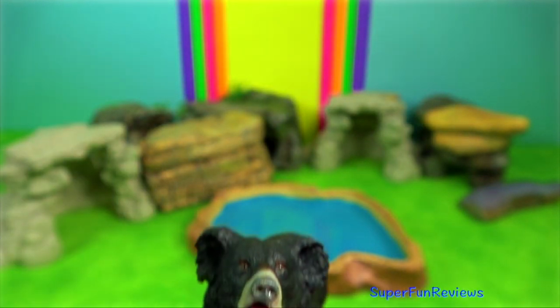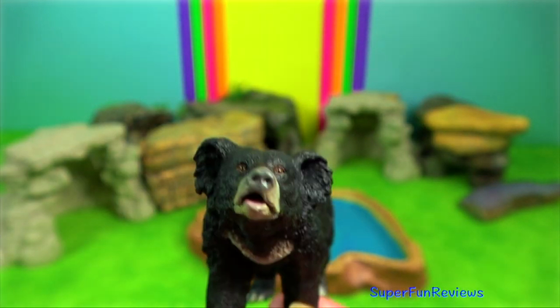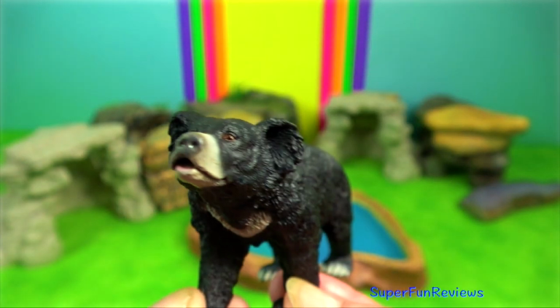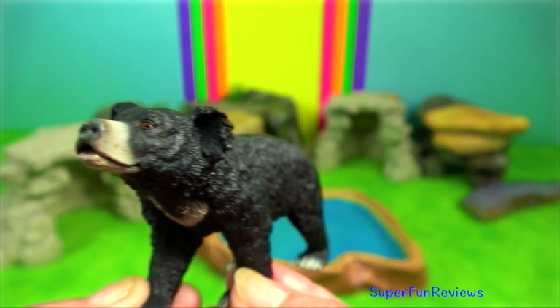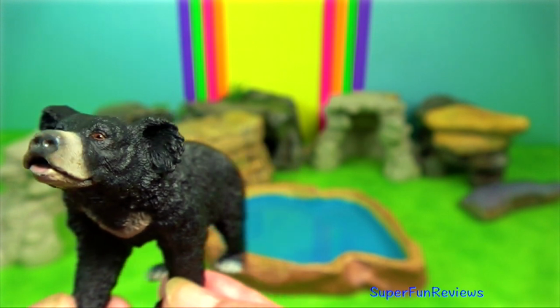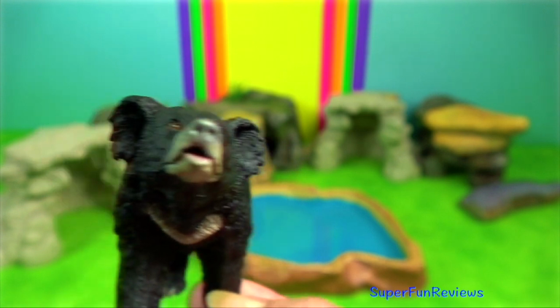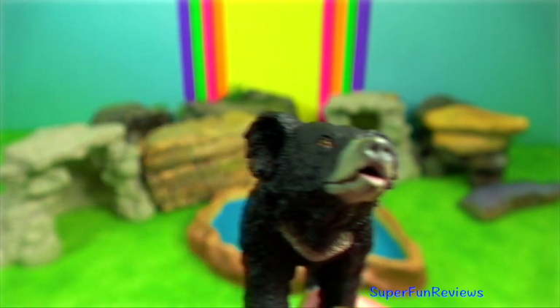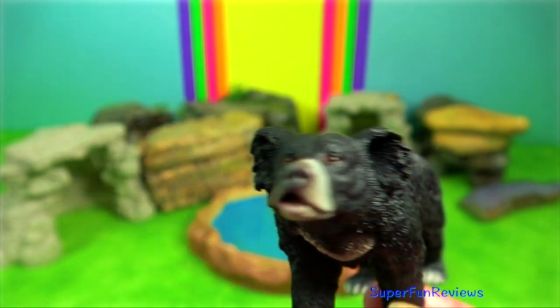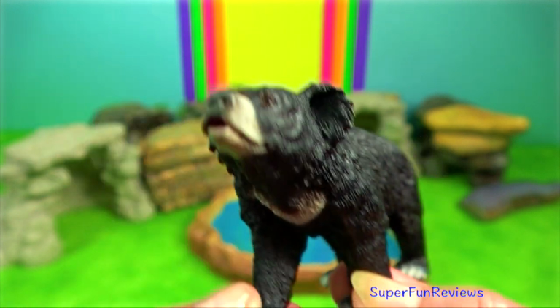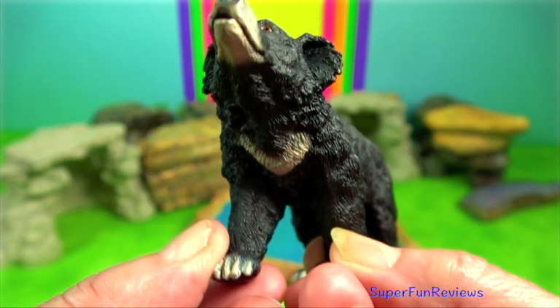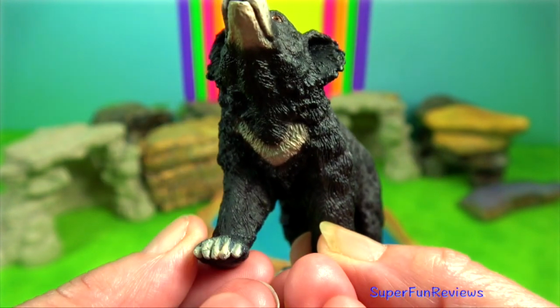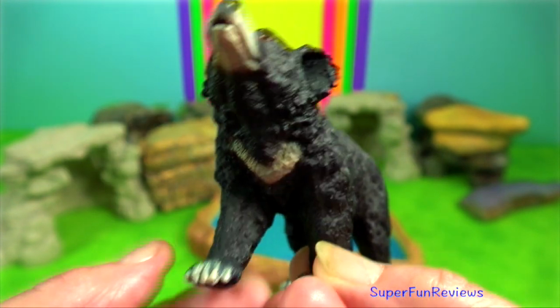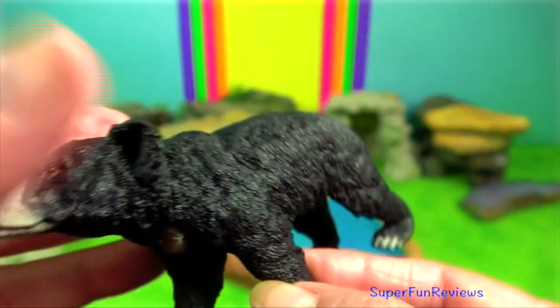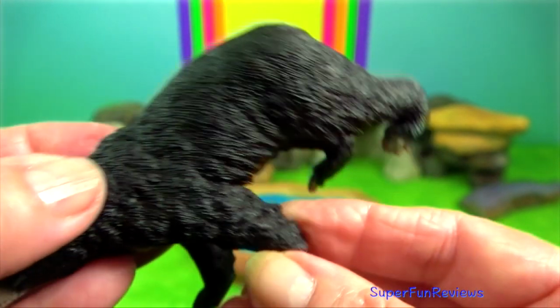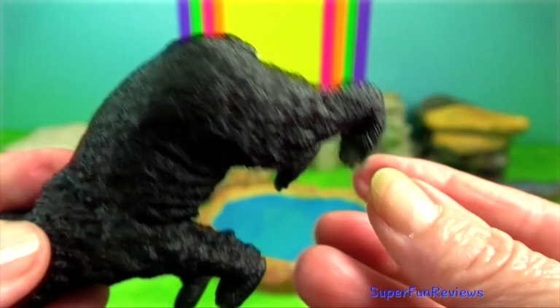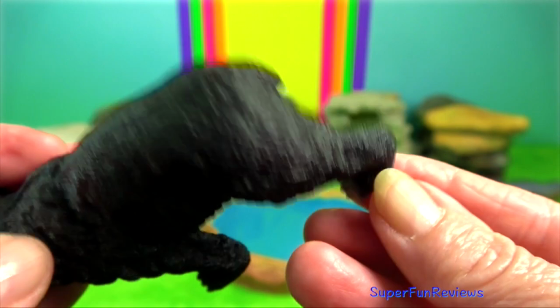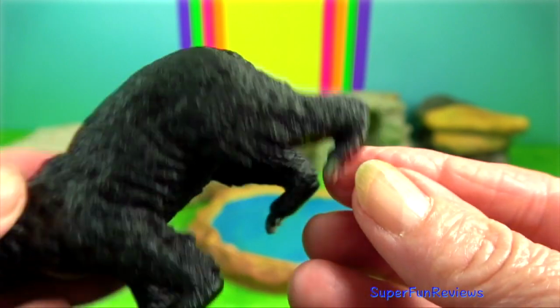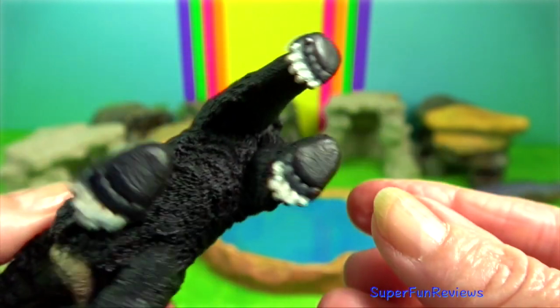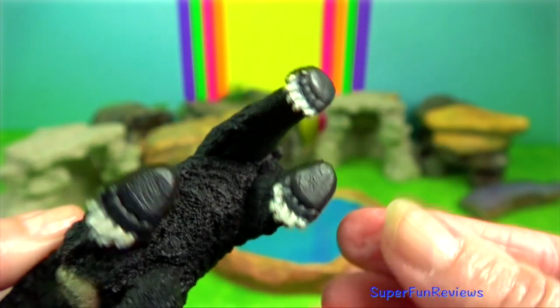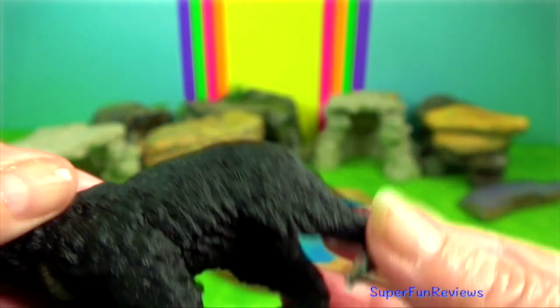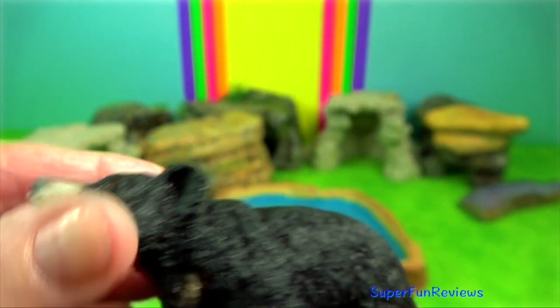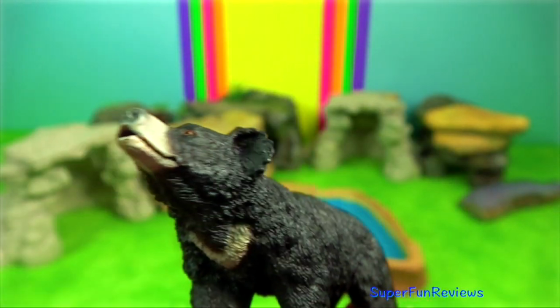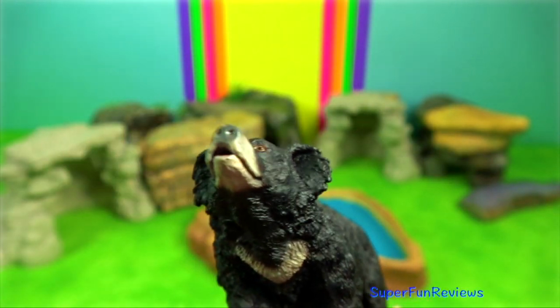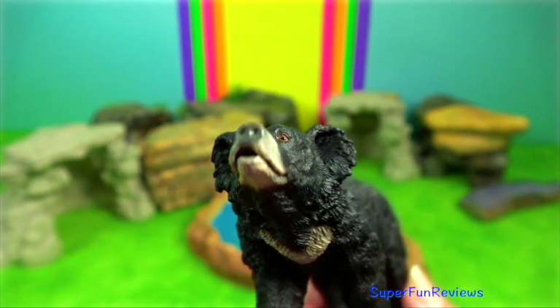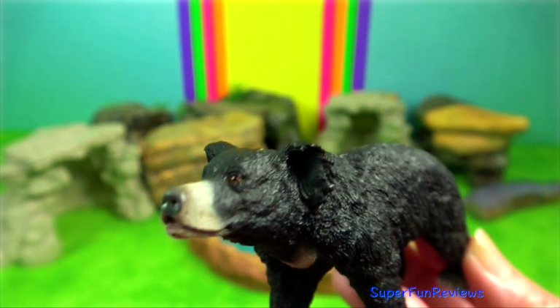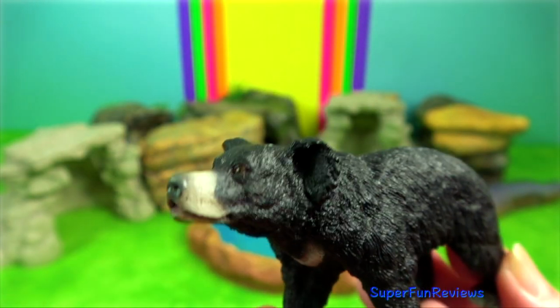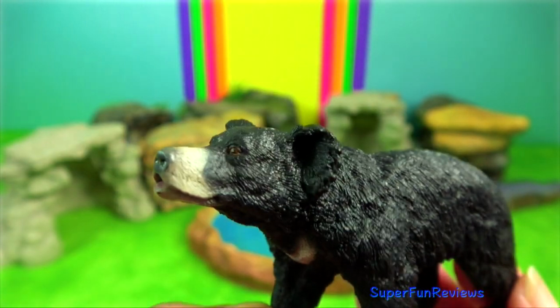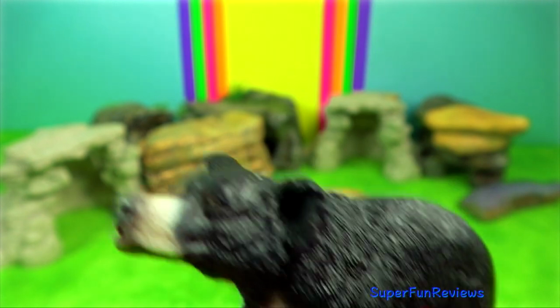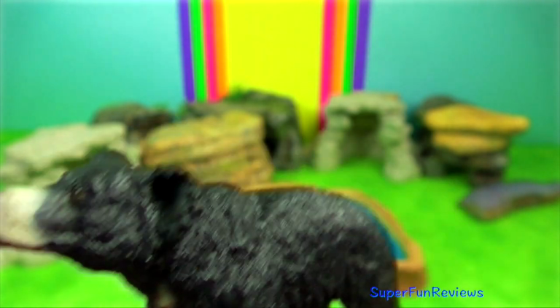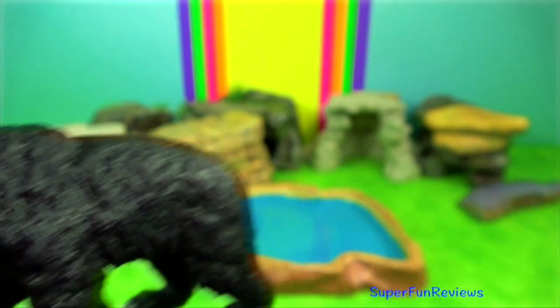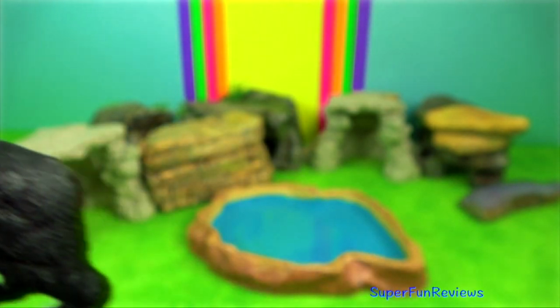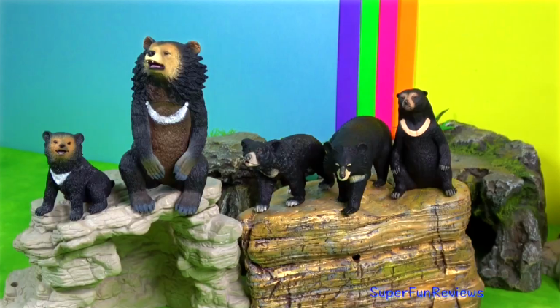Sloth bear — it has a long lower lip and palate used for sucking up insects. It has long shaggy fur, a mane around the face, and long sickle-shaped claws.